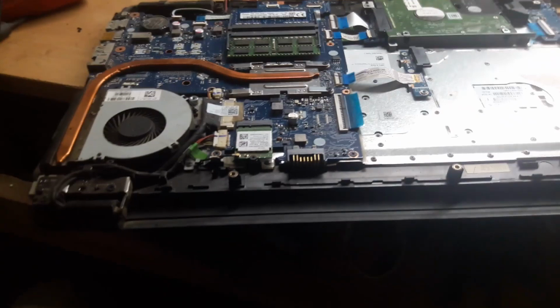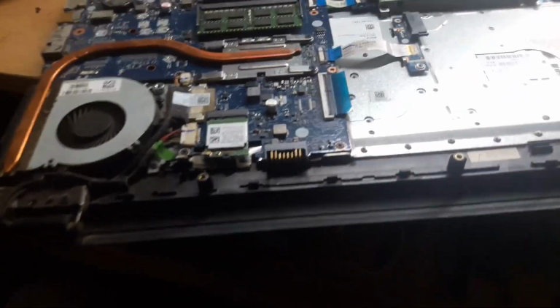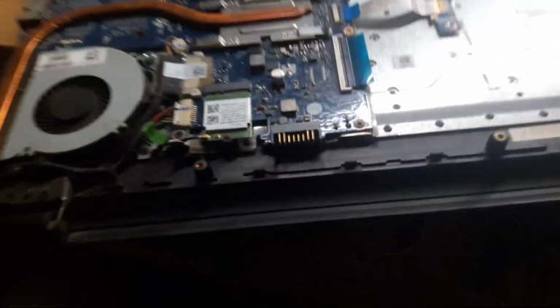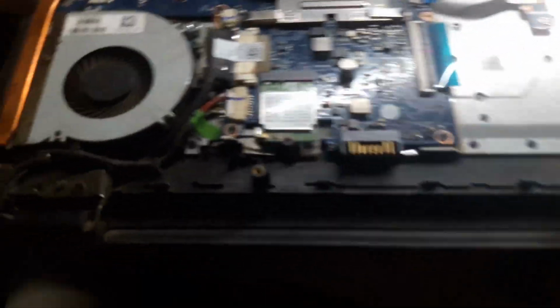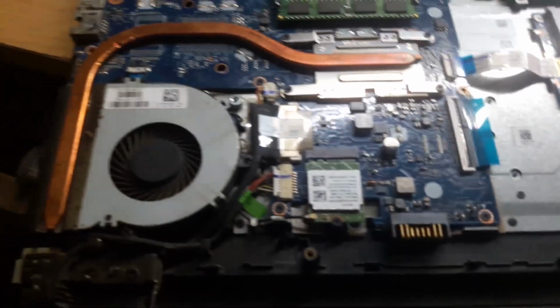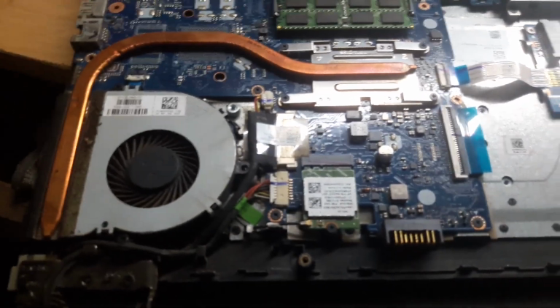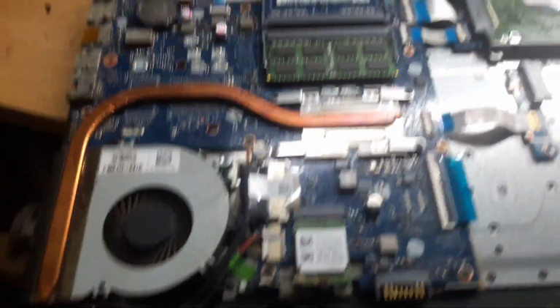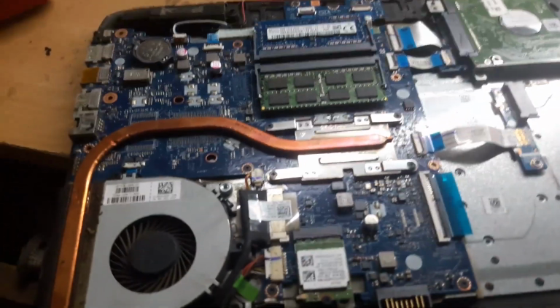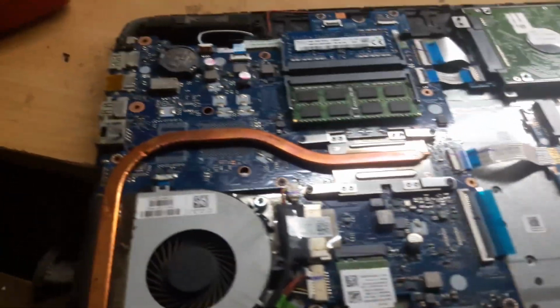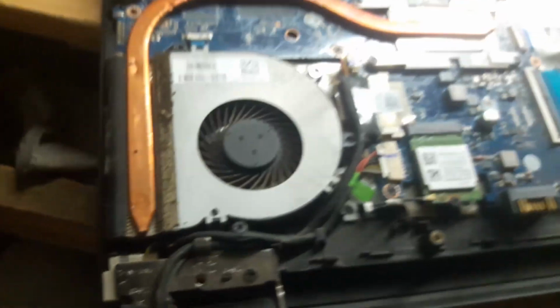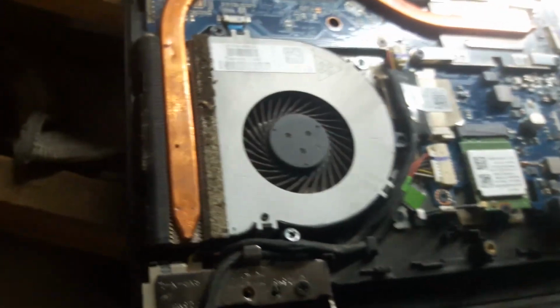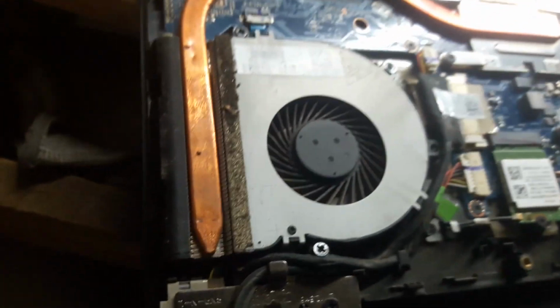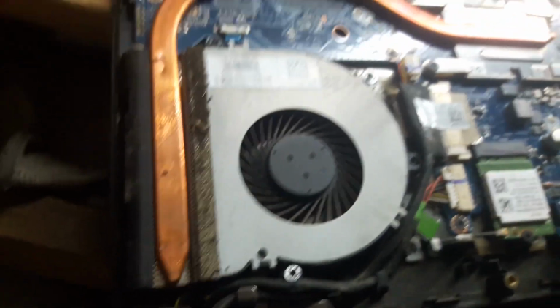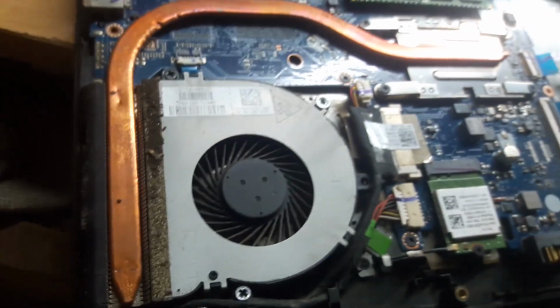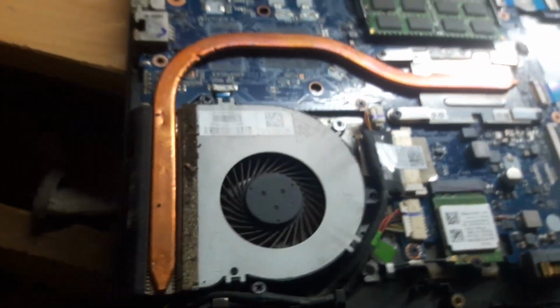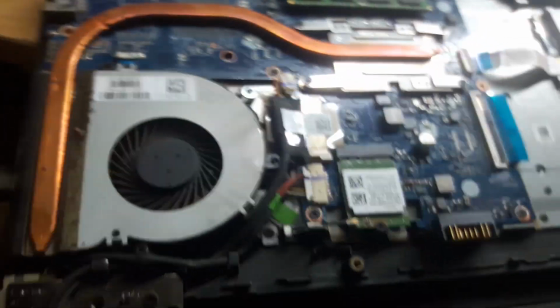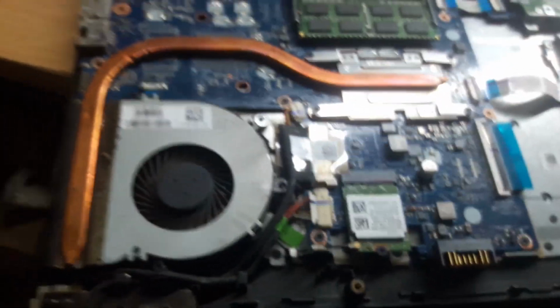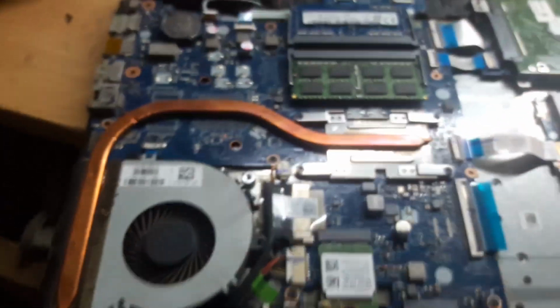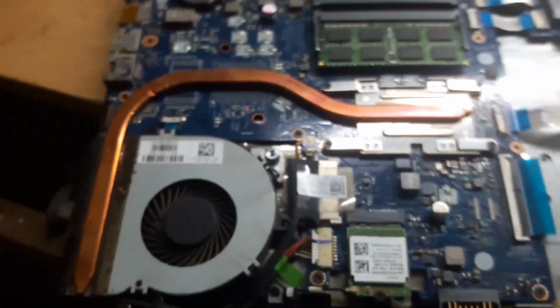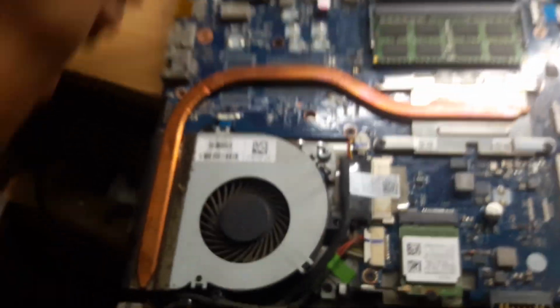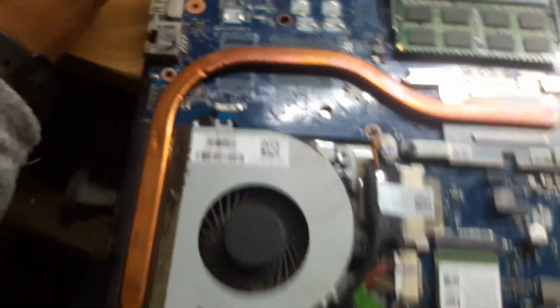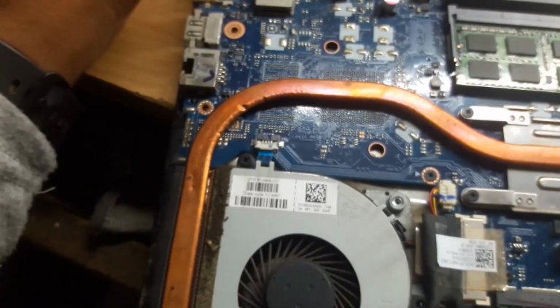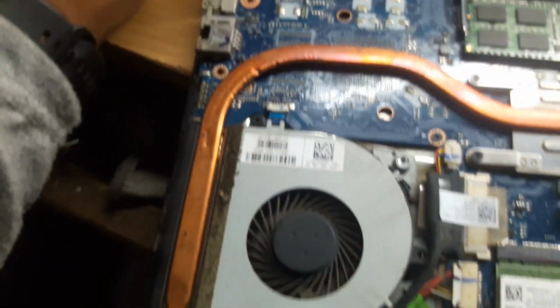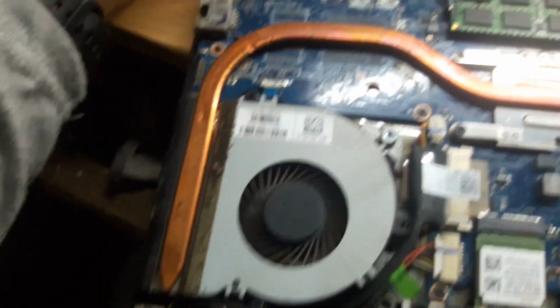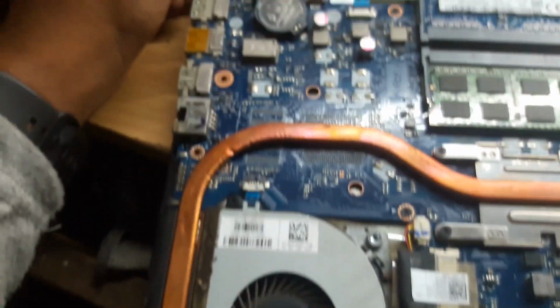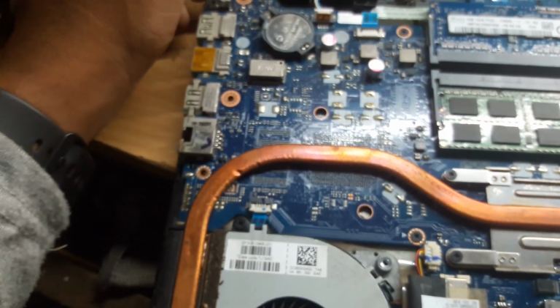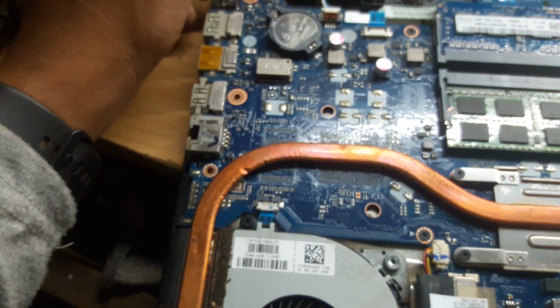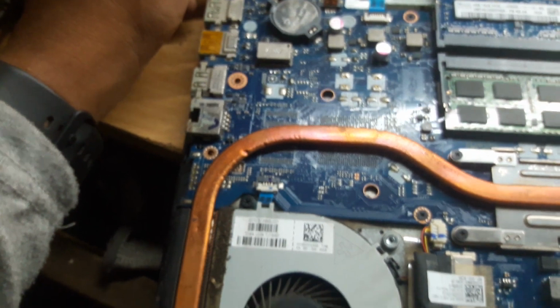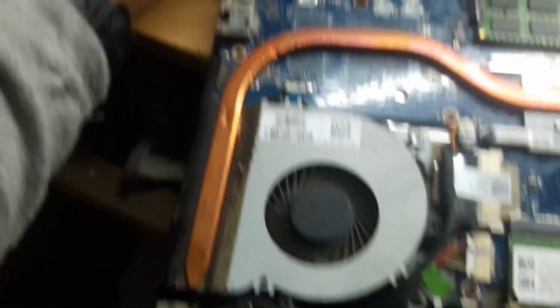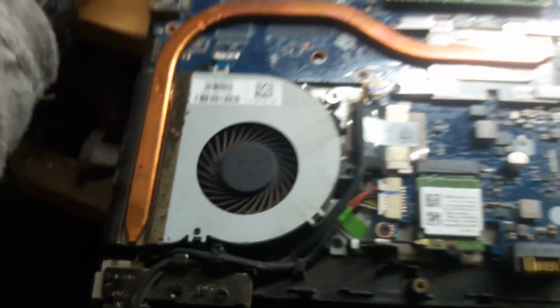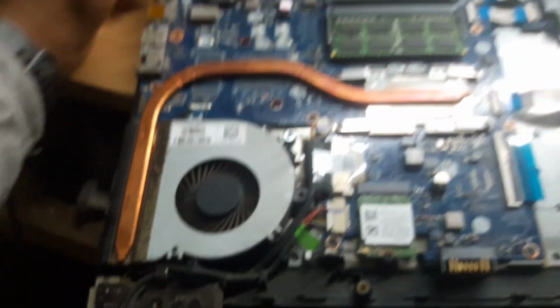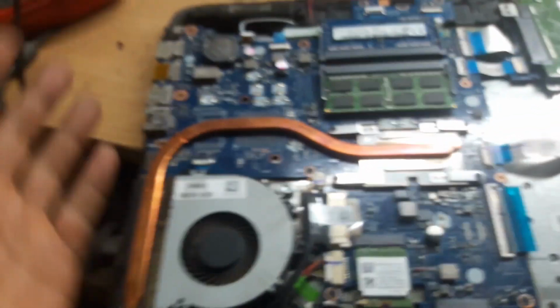Hello everyone. Today I have received this HP laptop. Let me show you the motherboard first. This is, I think, a D704P or C781P motherboard.